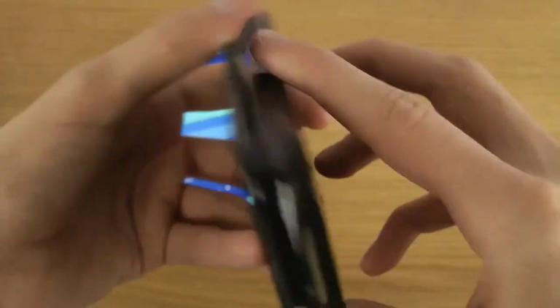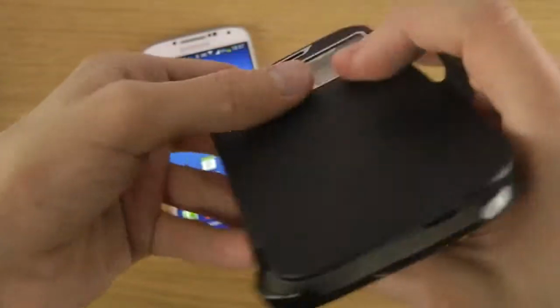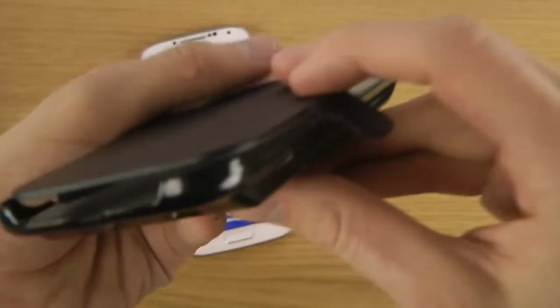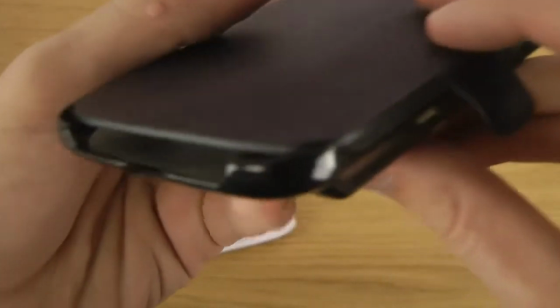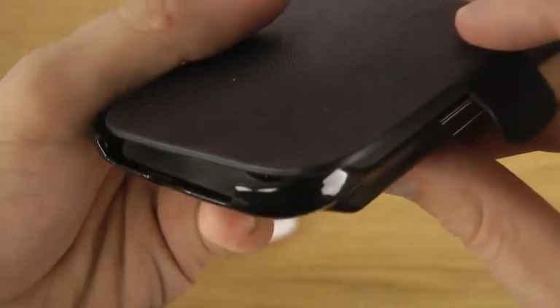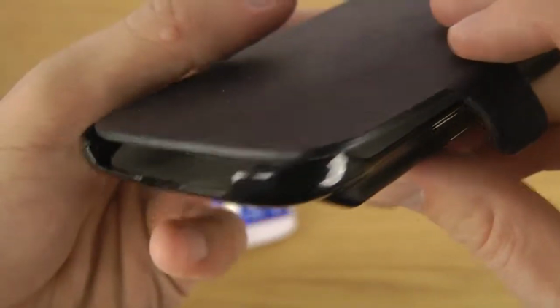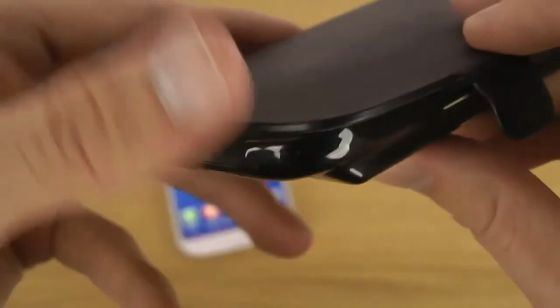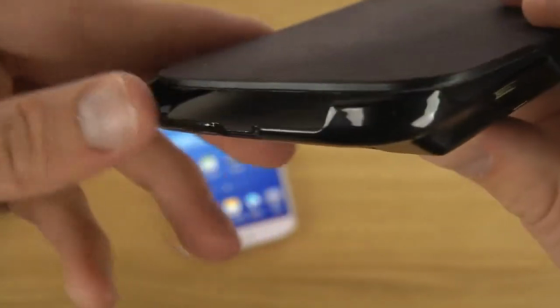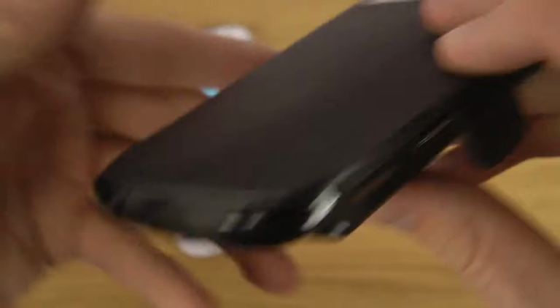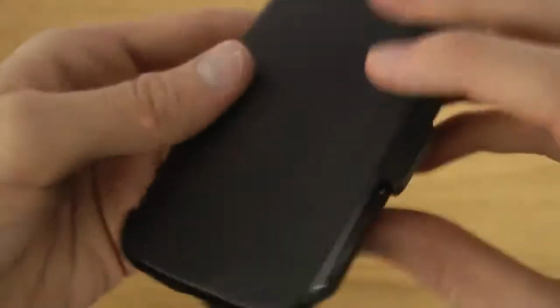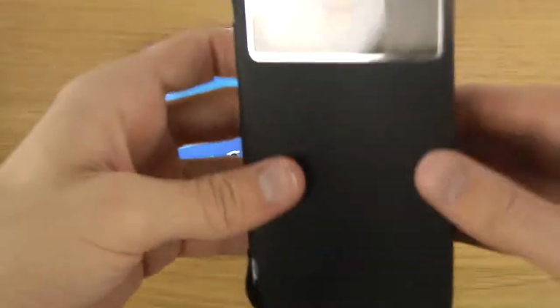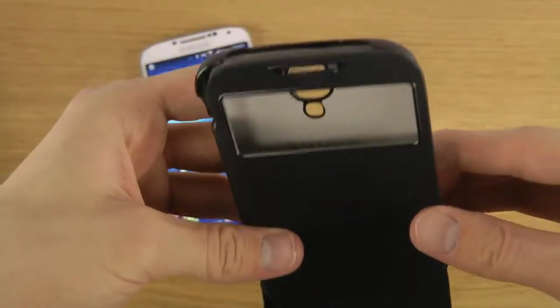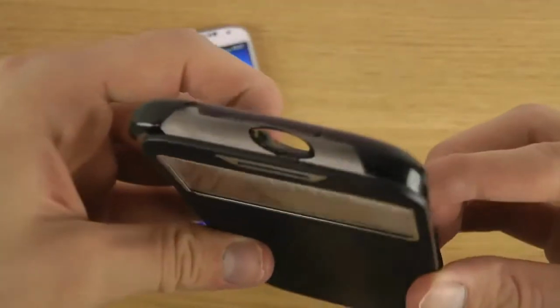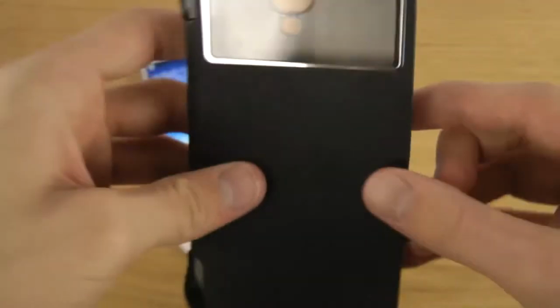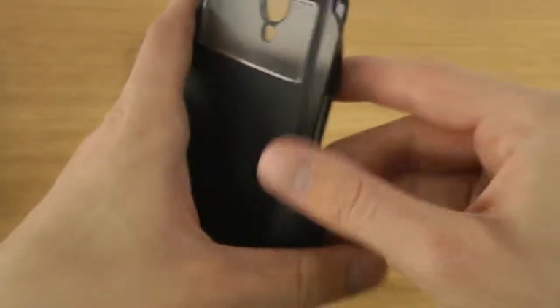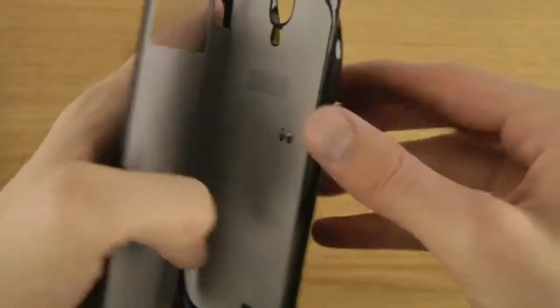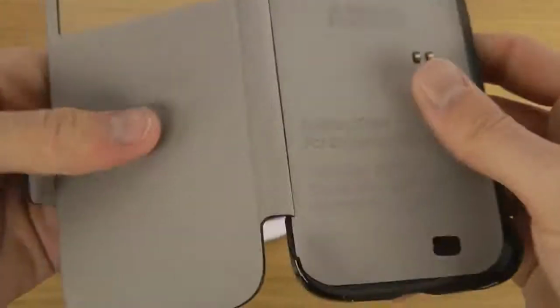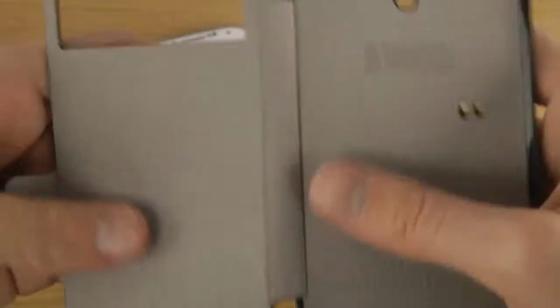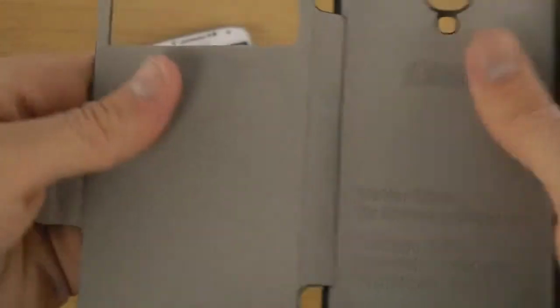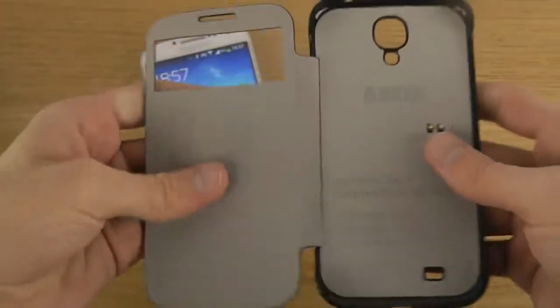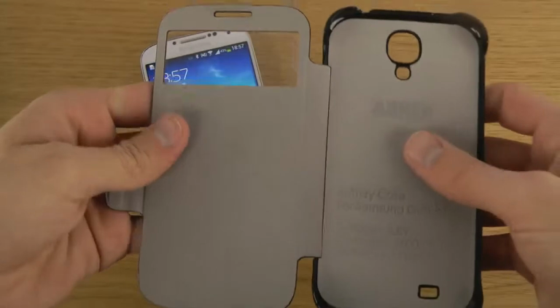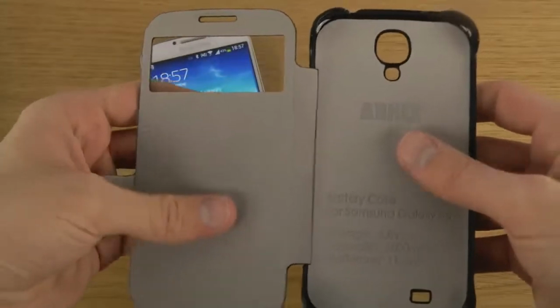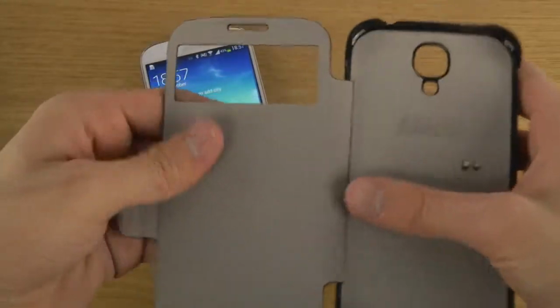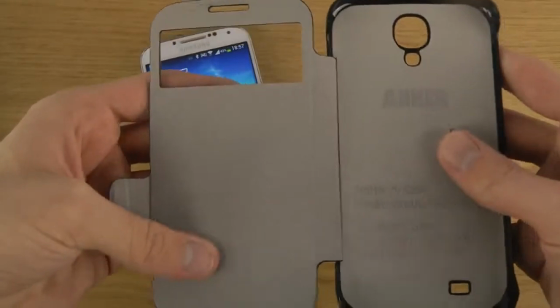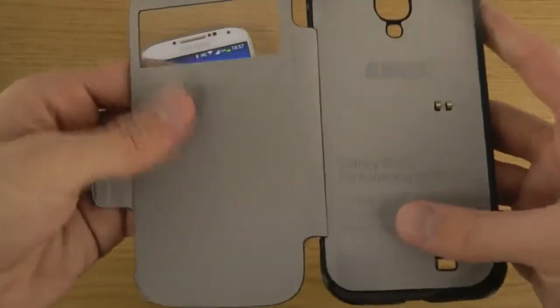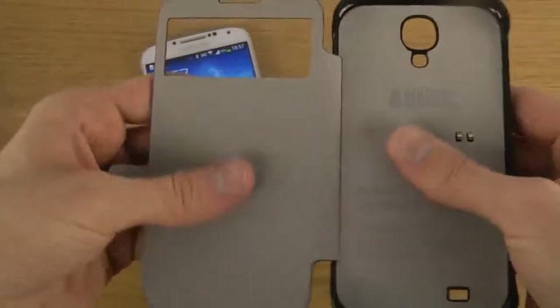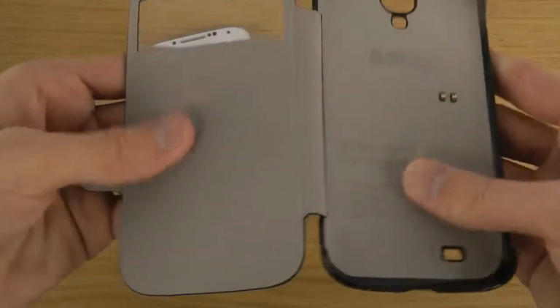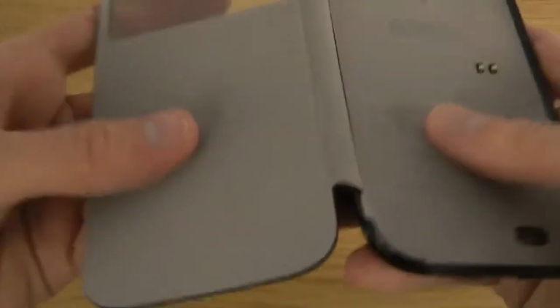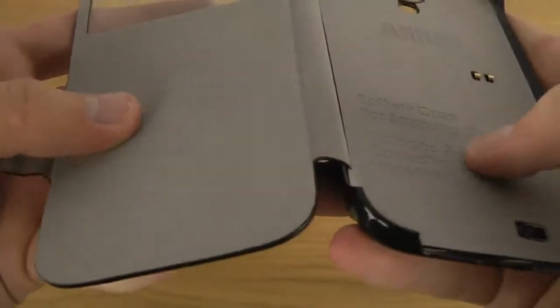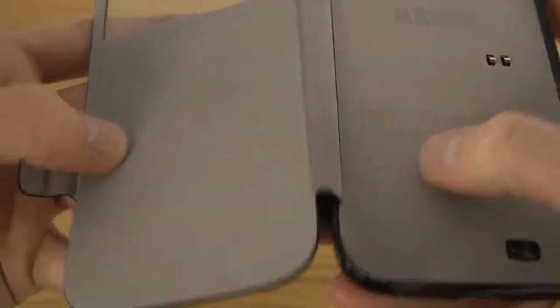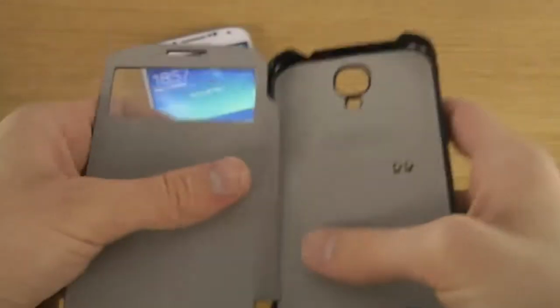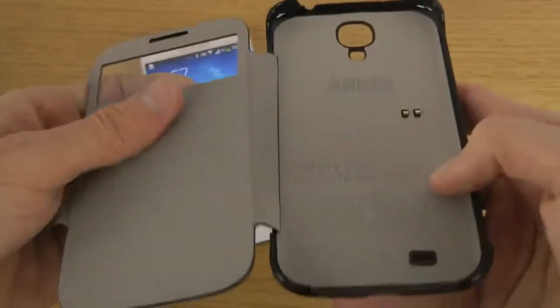You have an opening here for the flash and the camera, and also for the sound on the back. Then you have openings here as well for everything at the bottom on your S4, and a nice soft material on the inside which will not damage your device.